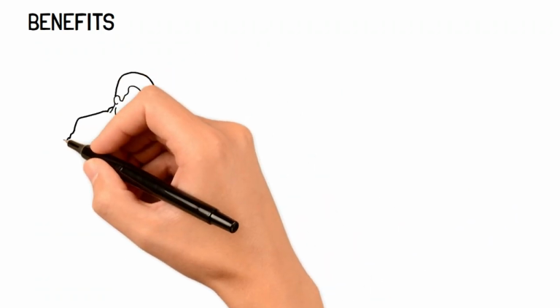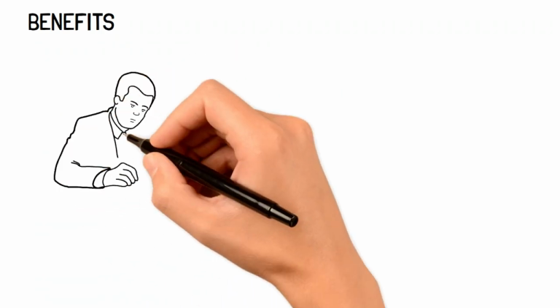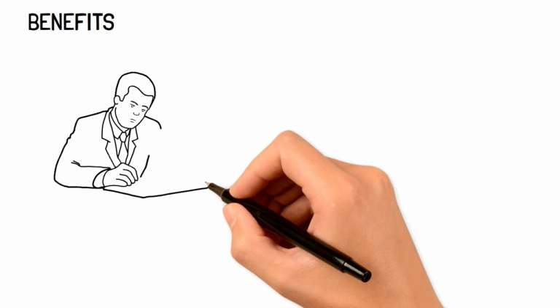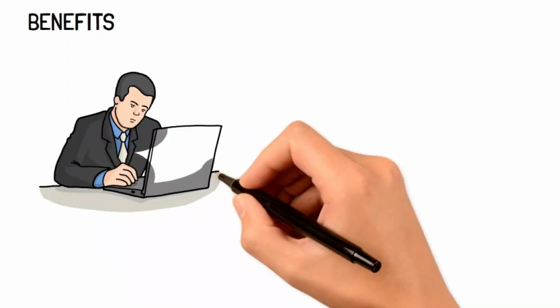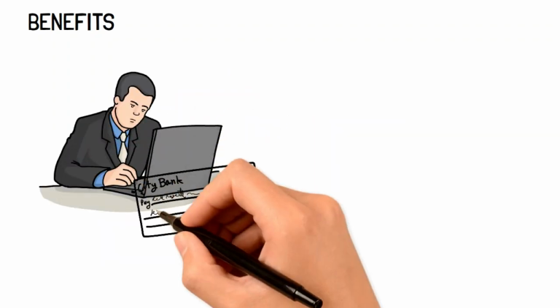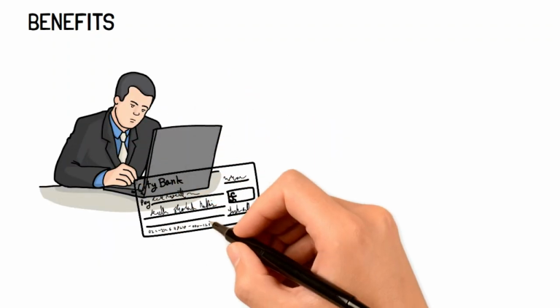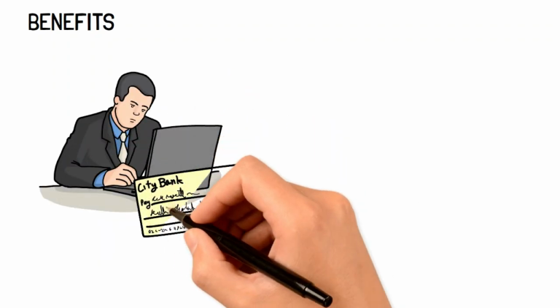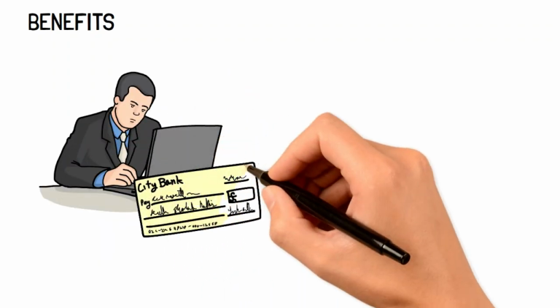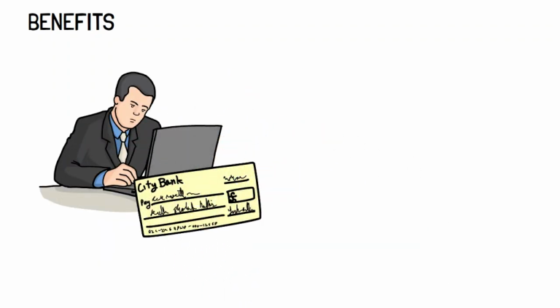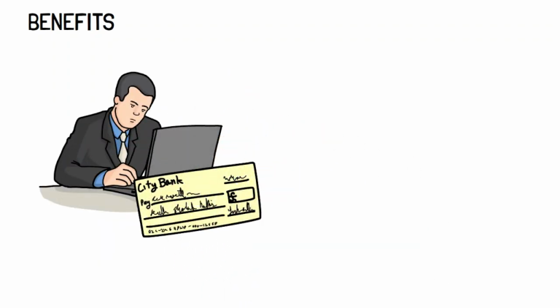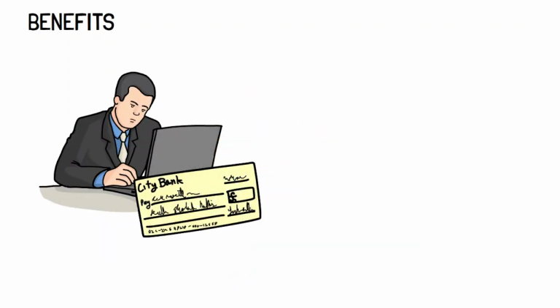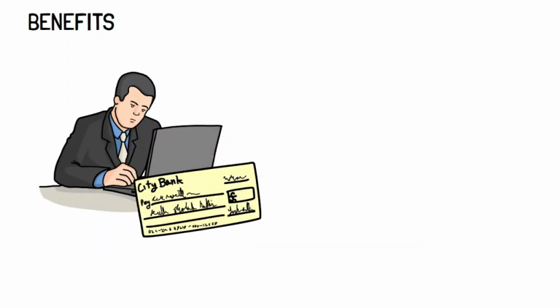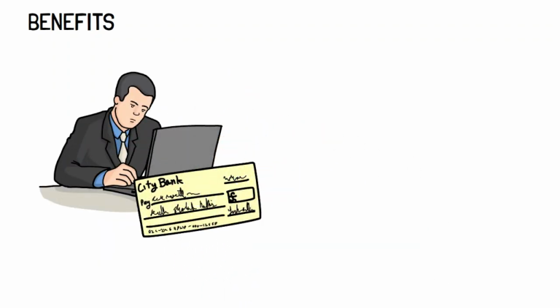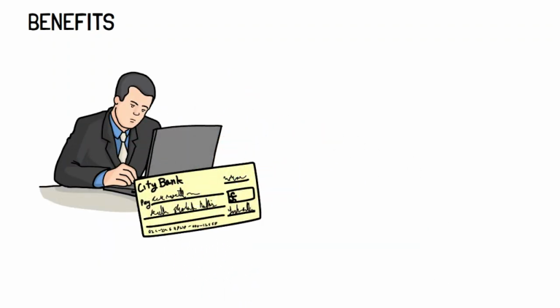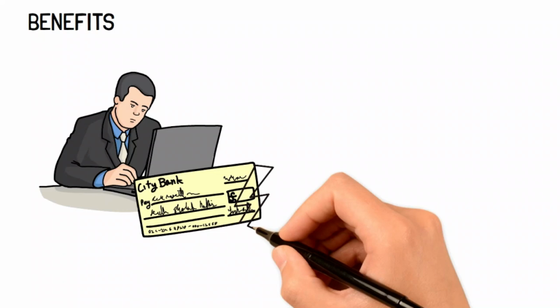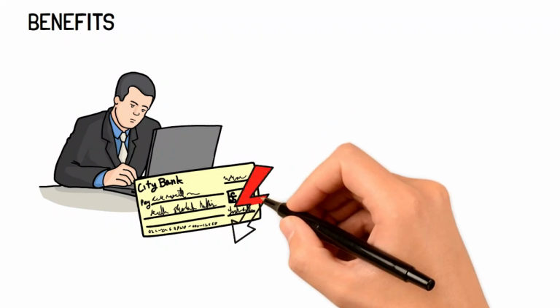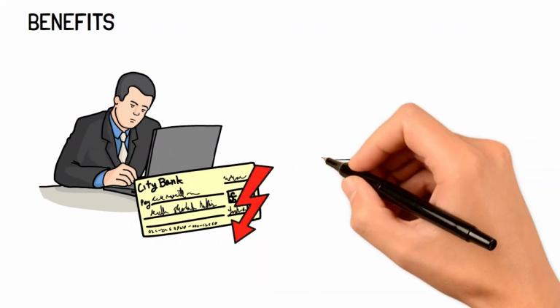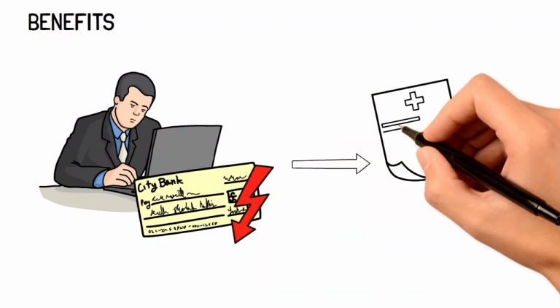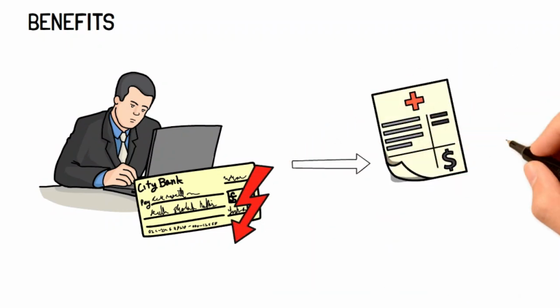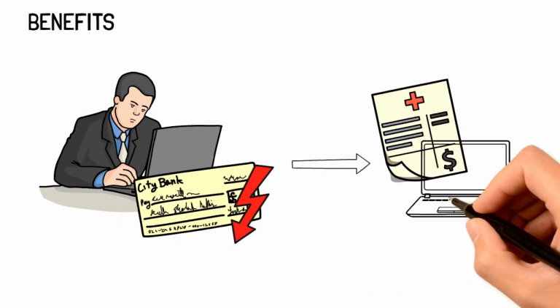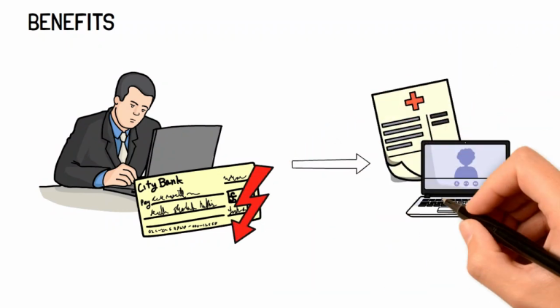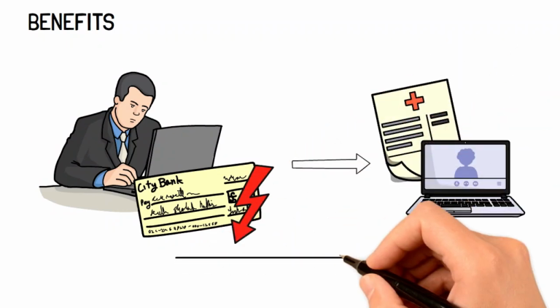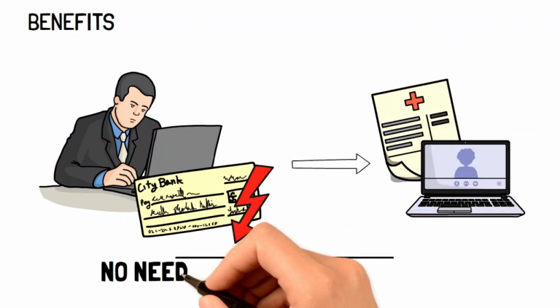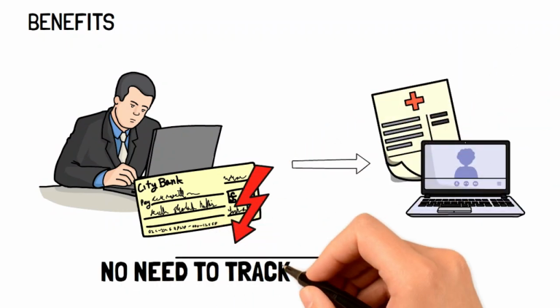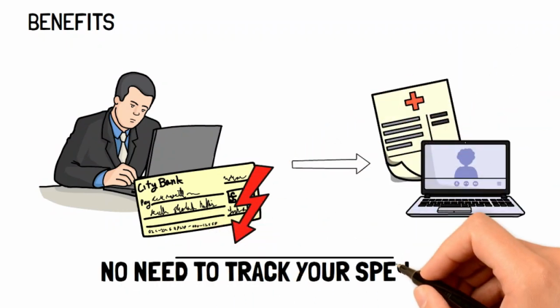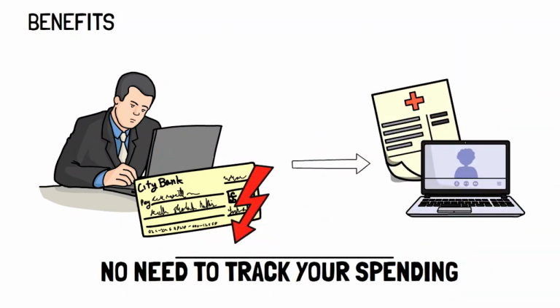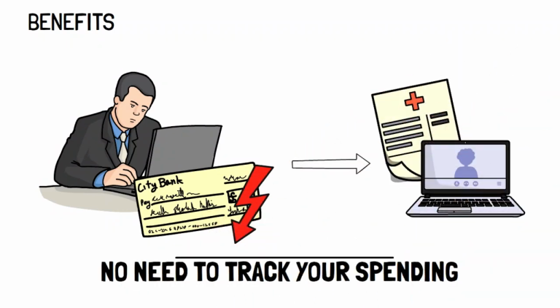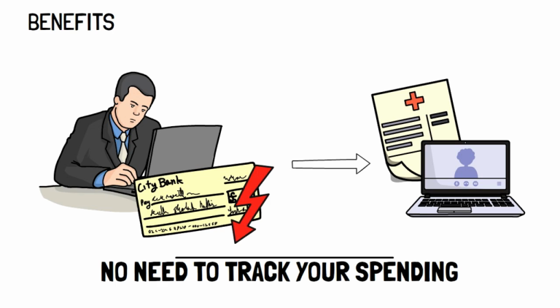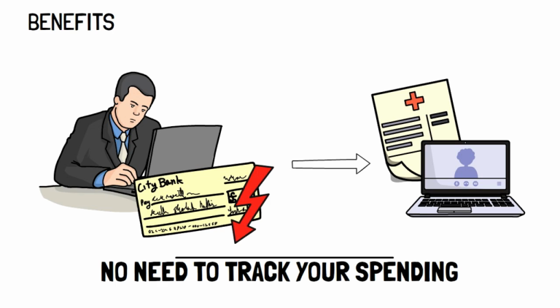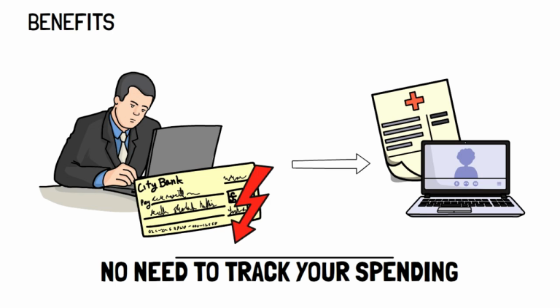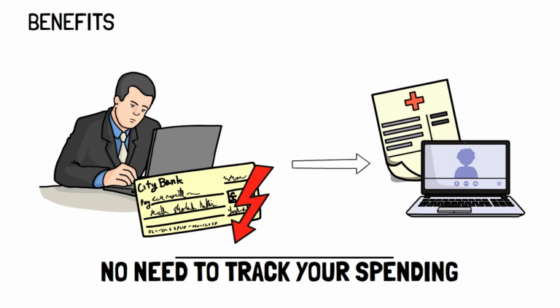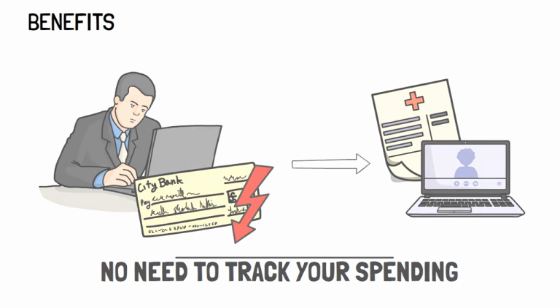Secondly, whatever you have in your checking account, which is where your money goes to, is money that you know you can spend for yourself or whatever bills that you have to pay. You no longer have to keep track of paying yourself, which makes budgeting your busy life that much easier.